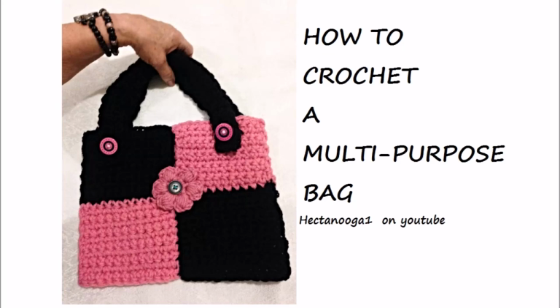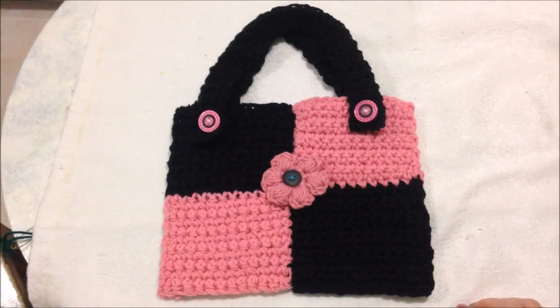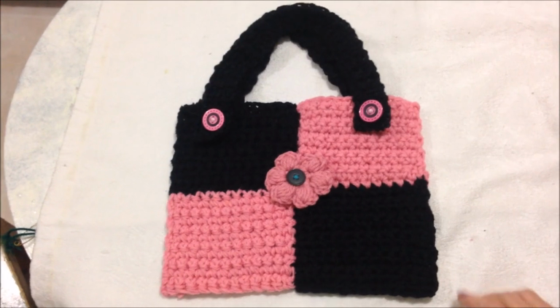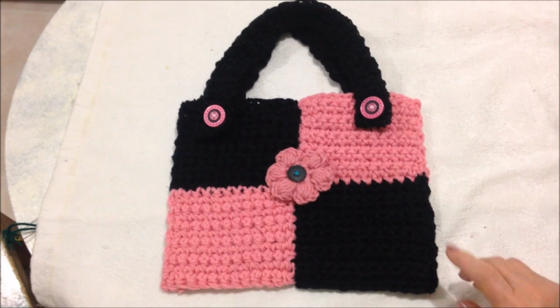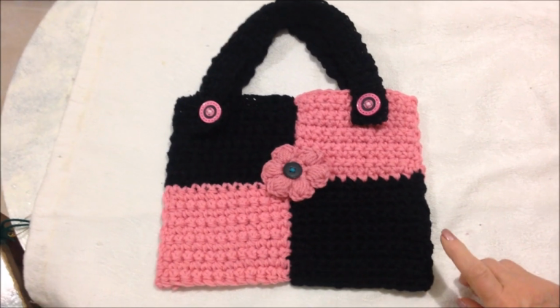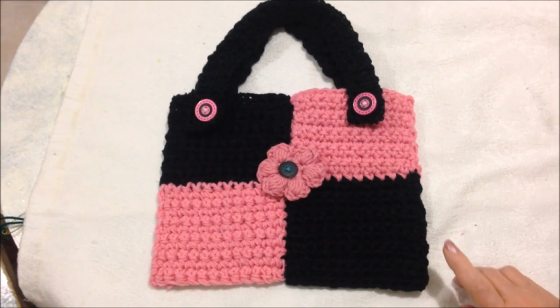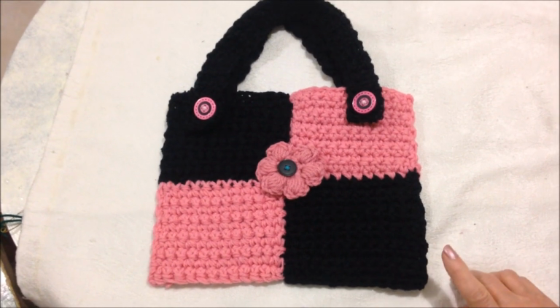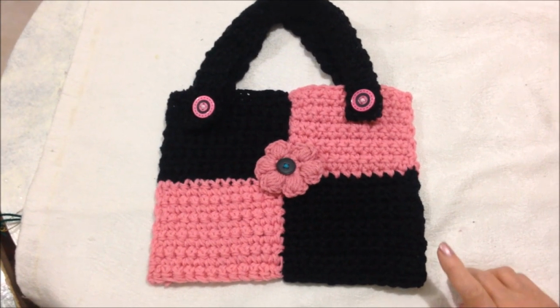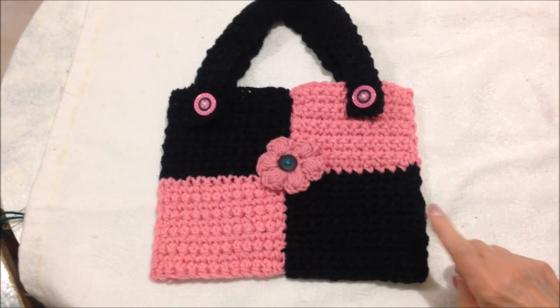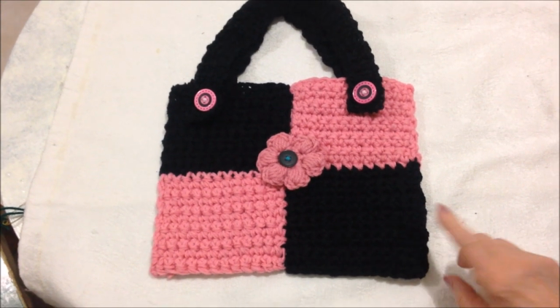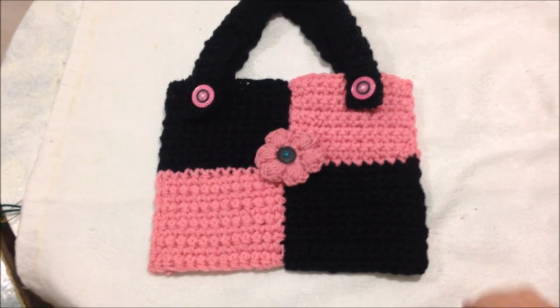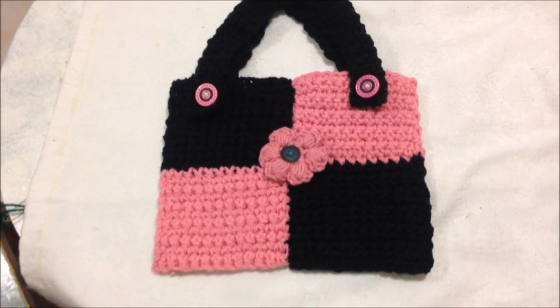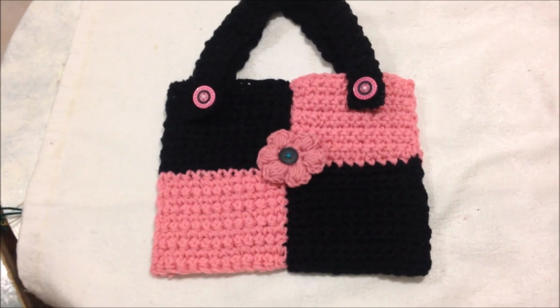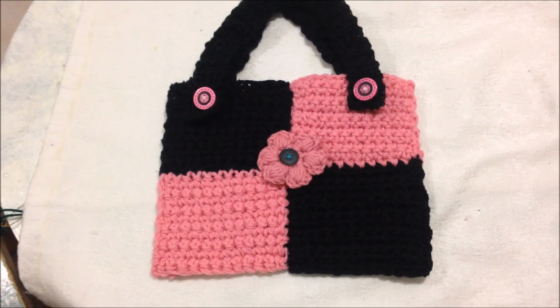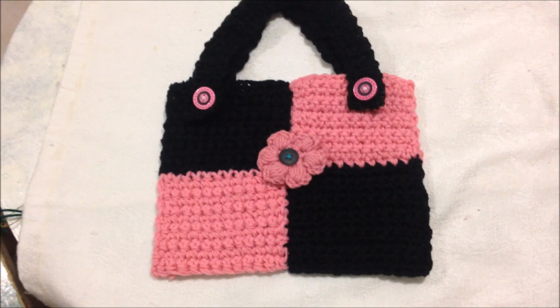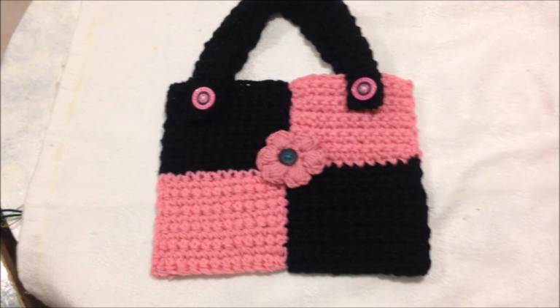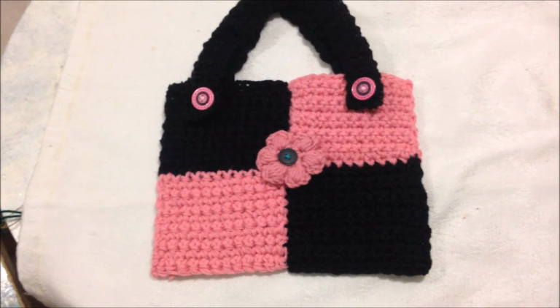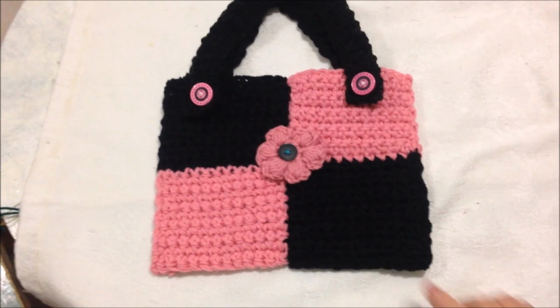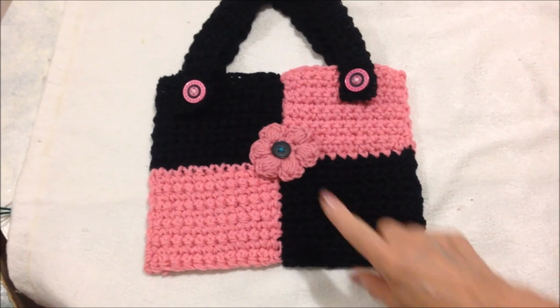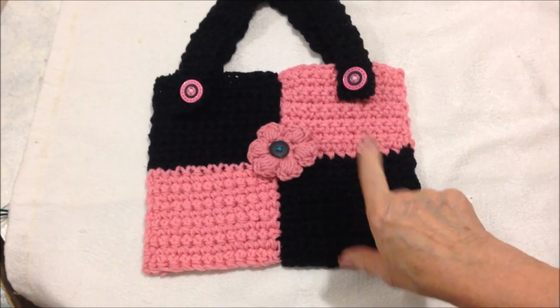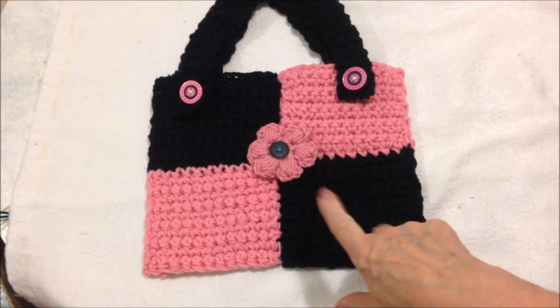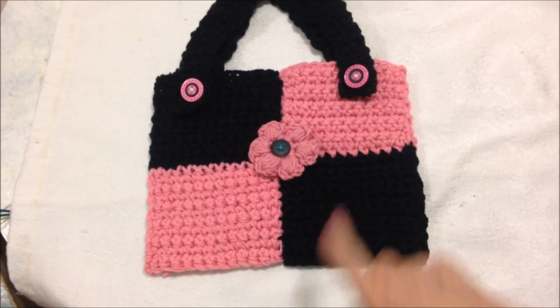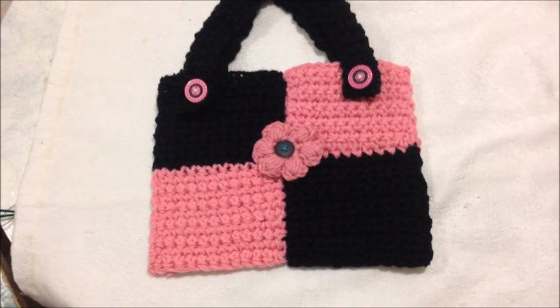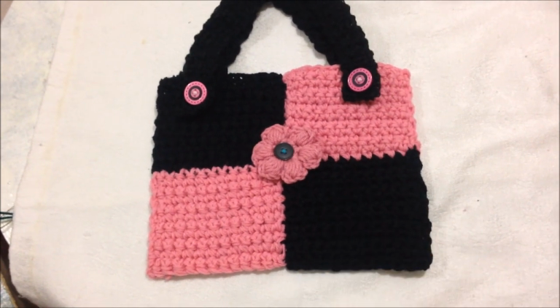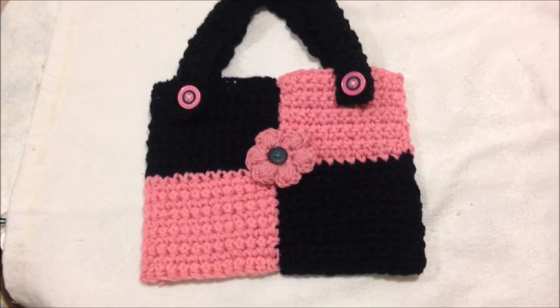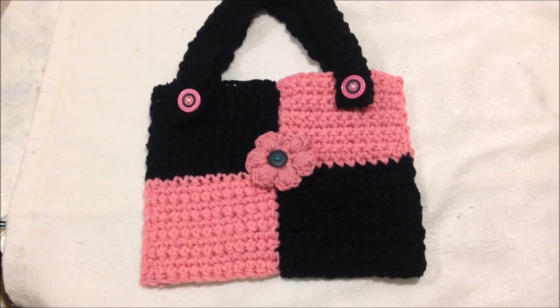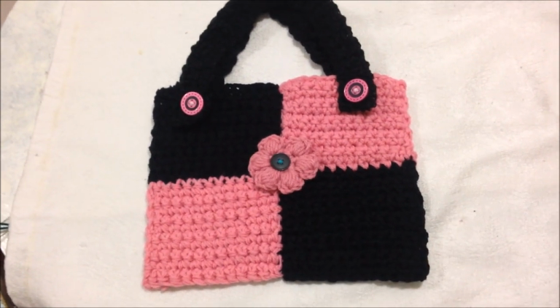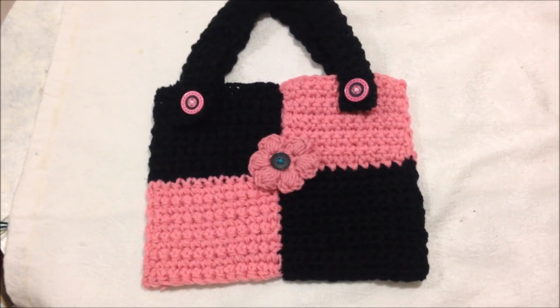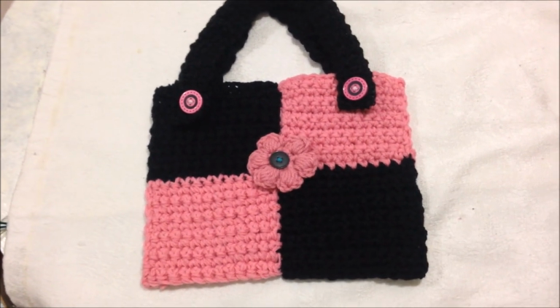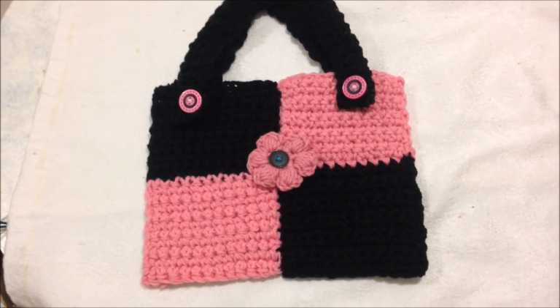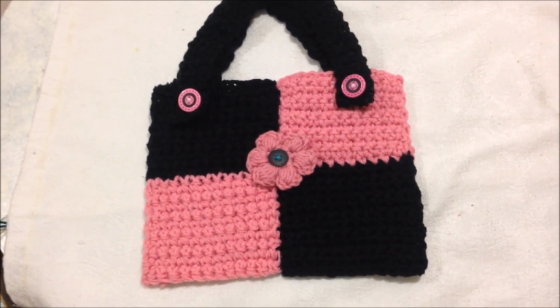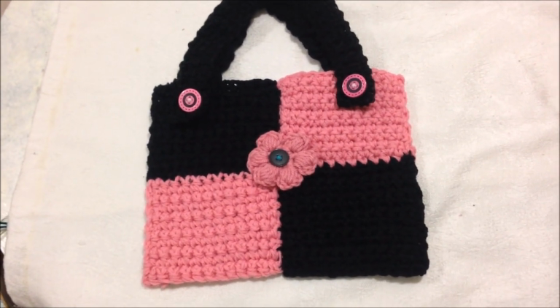Hi everyone, this is Emmy. Today I'm going to show you how to crochet this checkerboard multi-purpose bag. So let's get started.